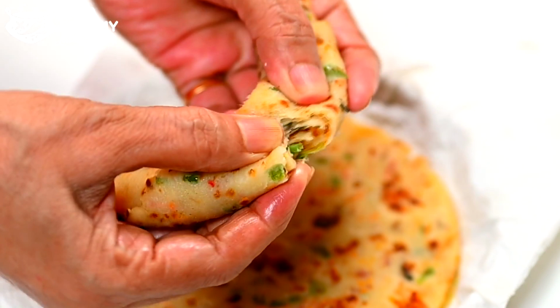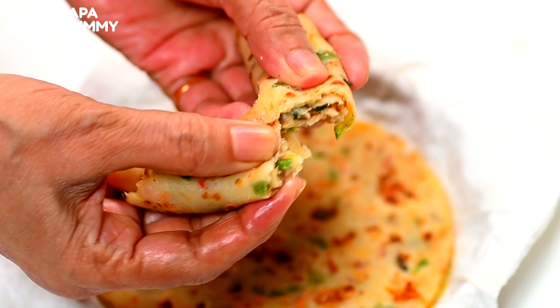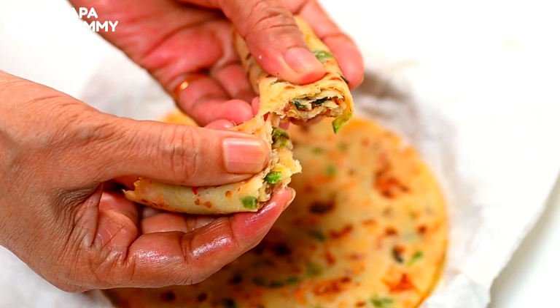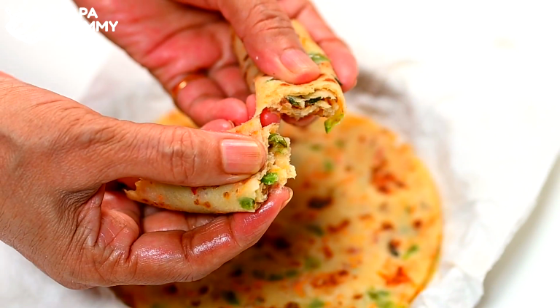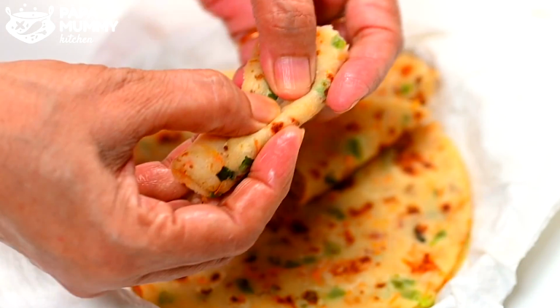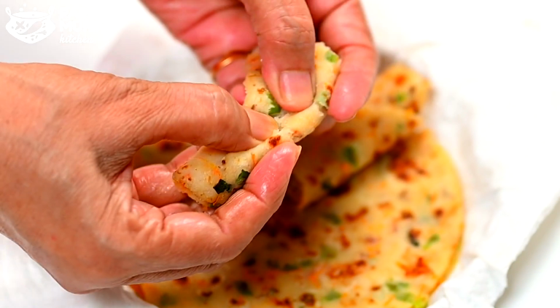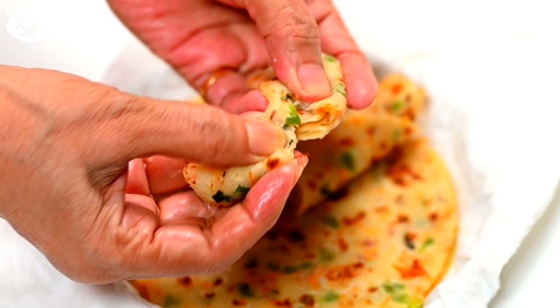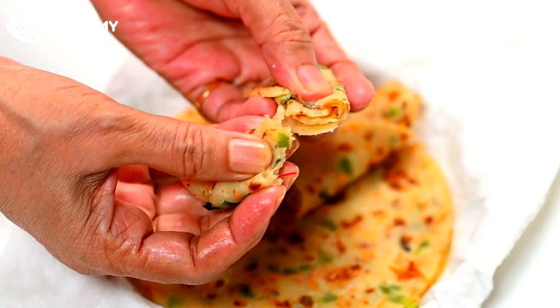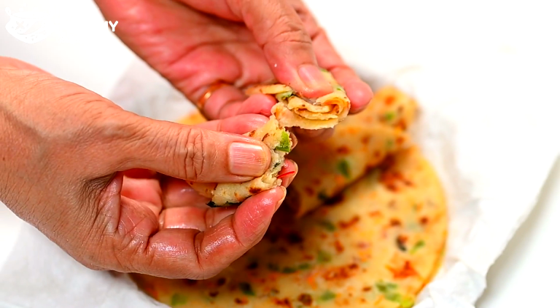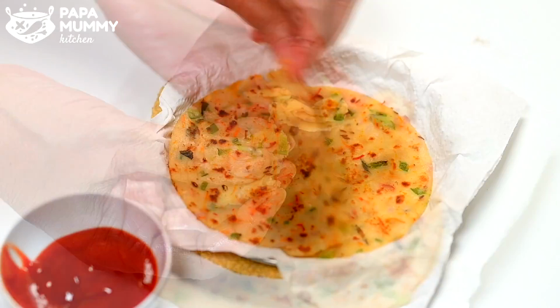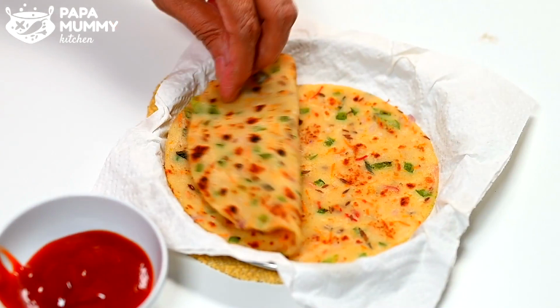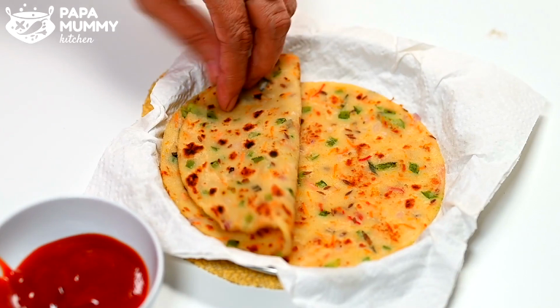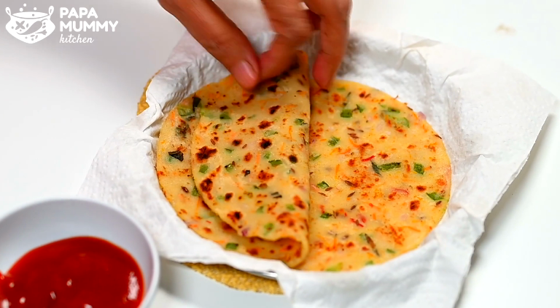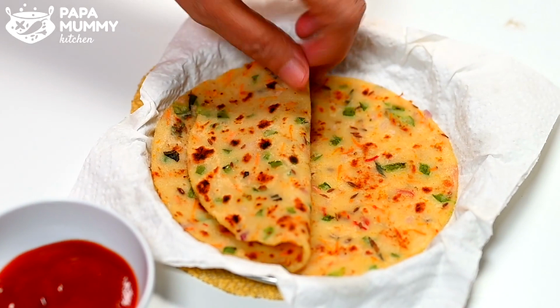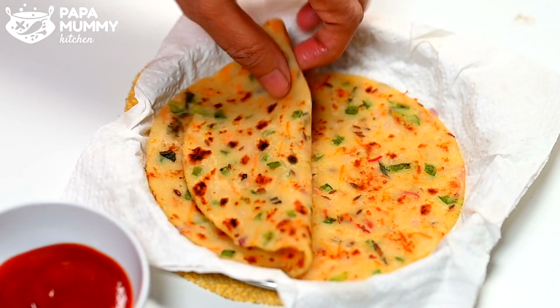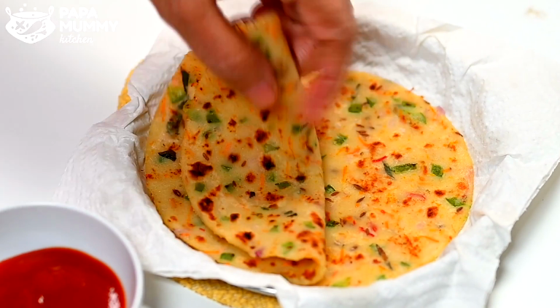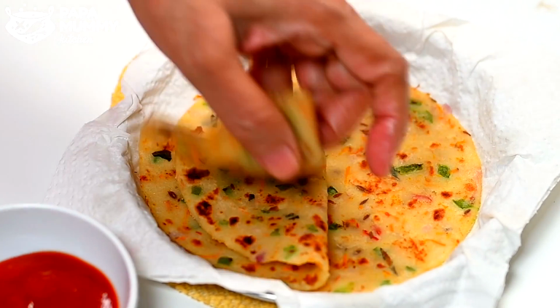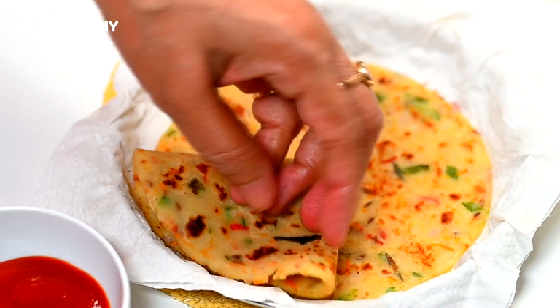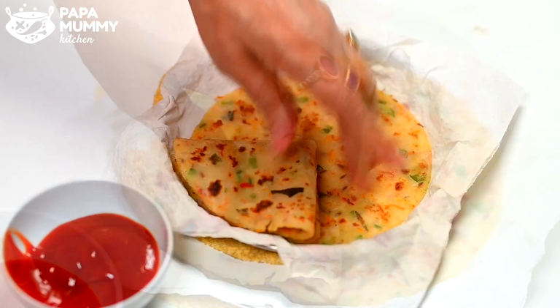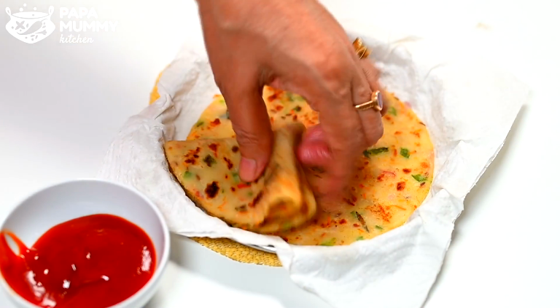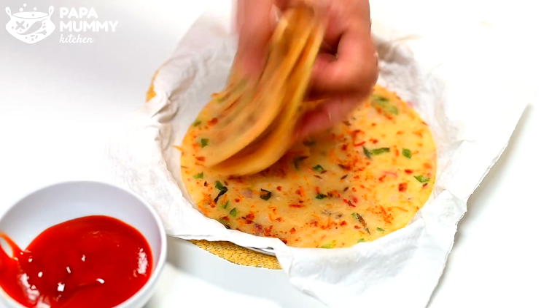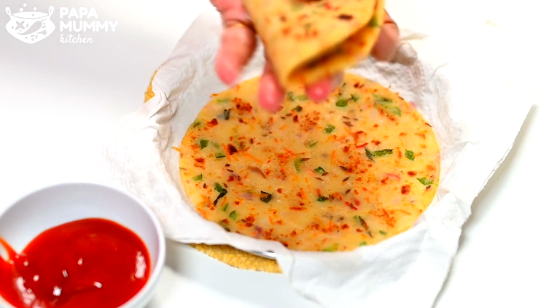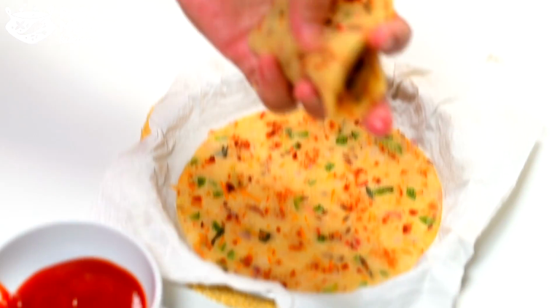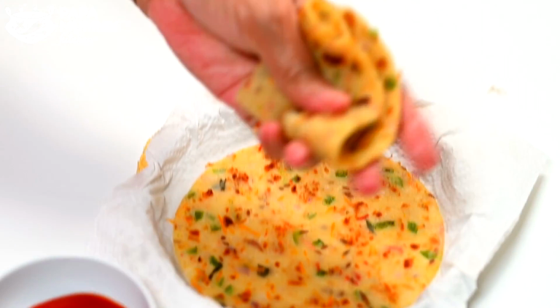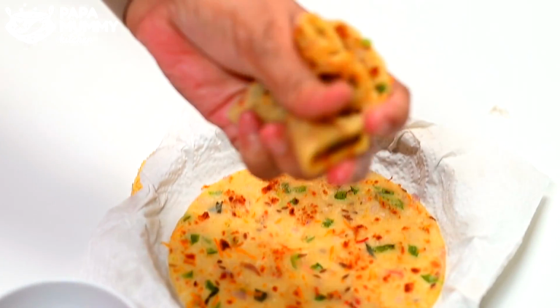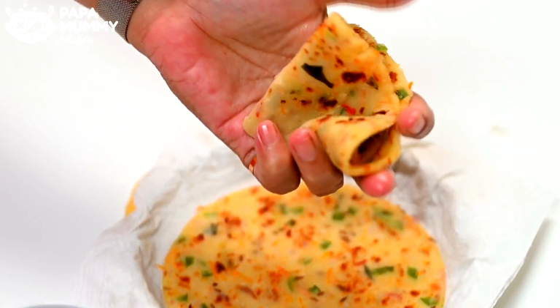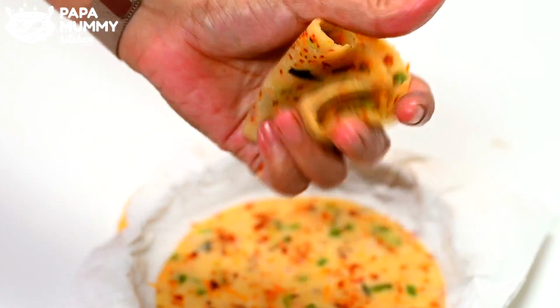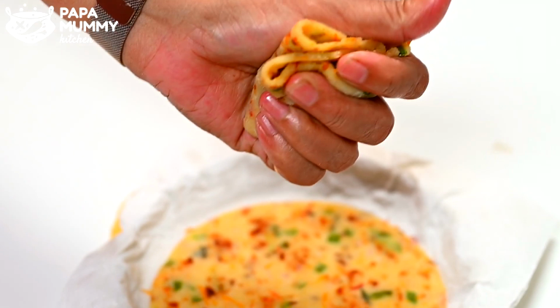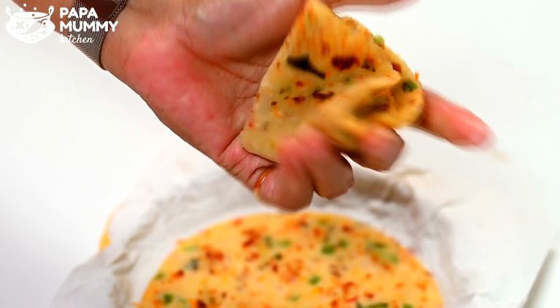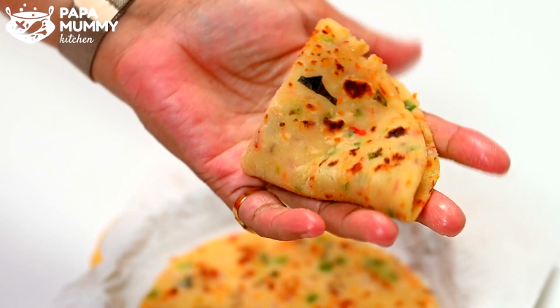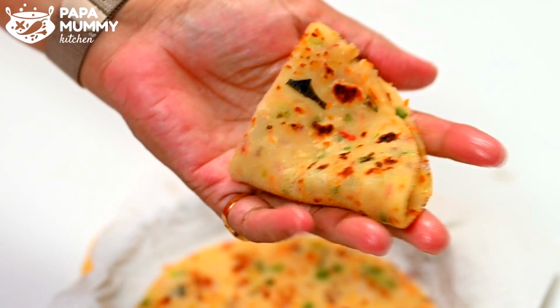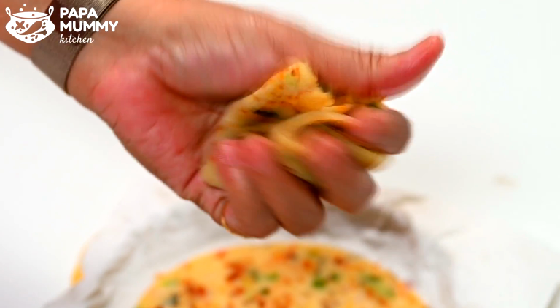This is good with chutney and ketchup. If you eat it, it will be very good. So you should try to make this with chutney and ketchup.